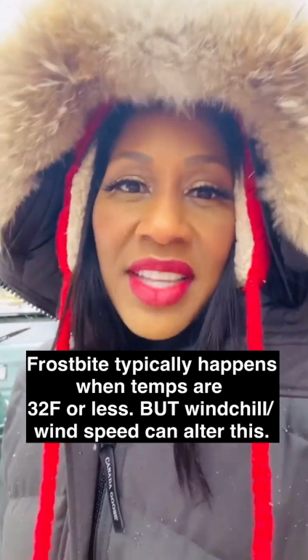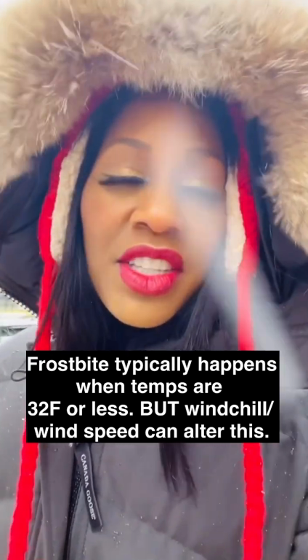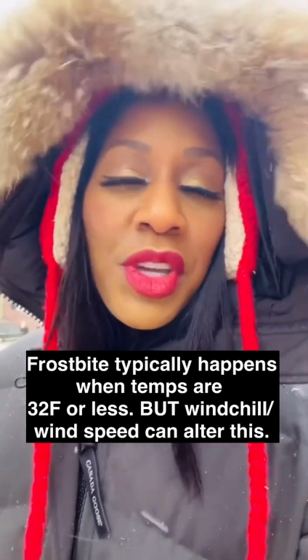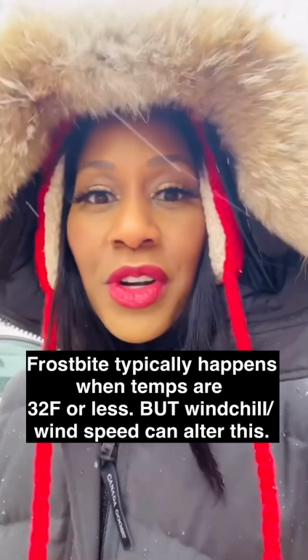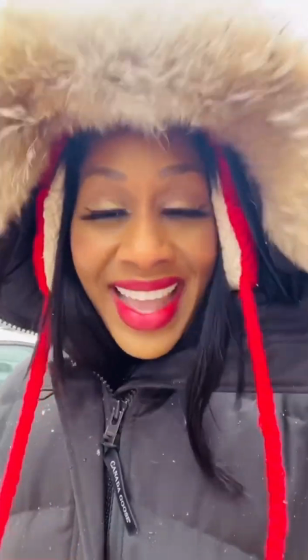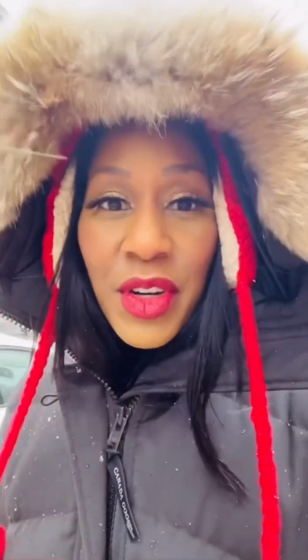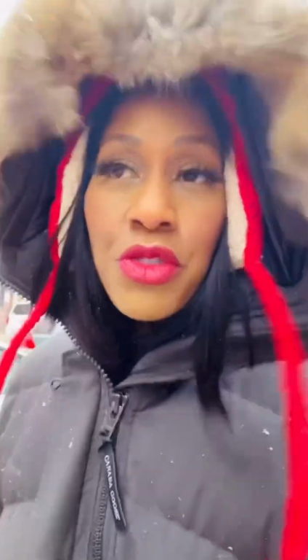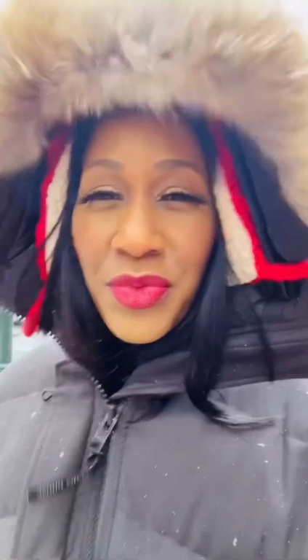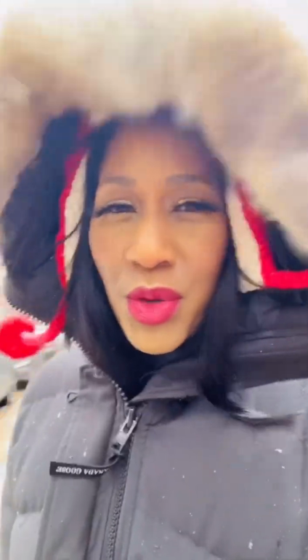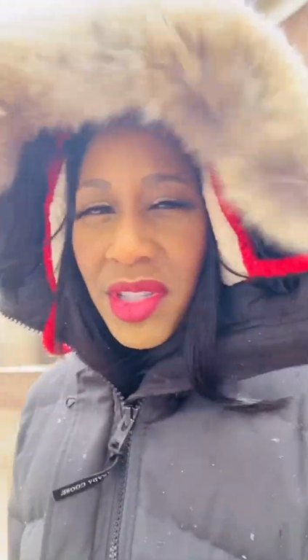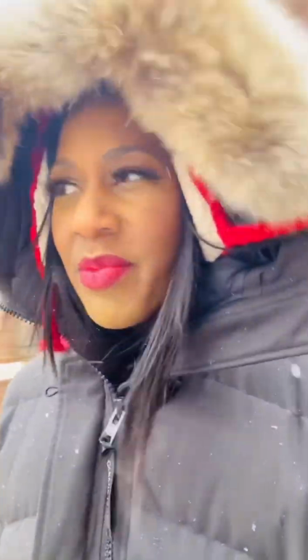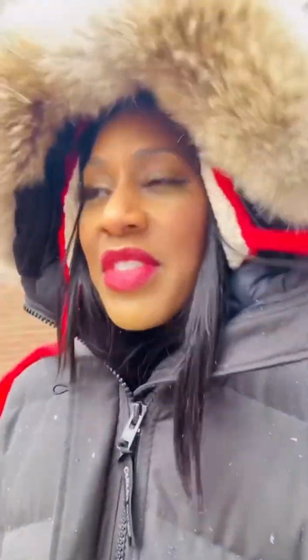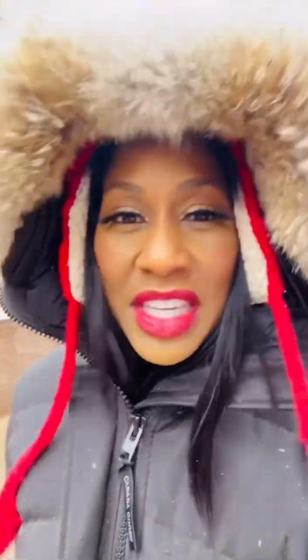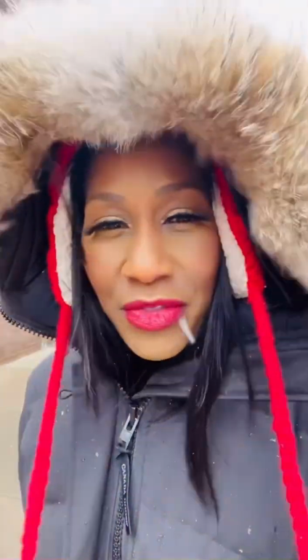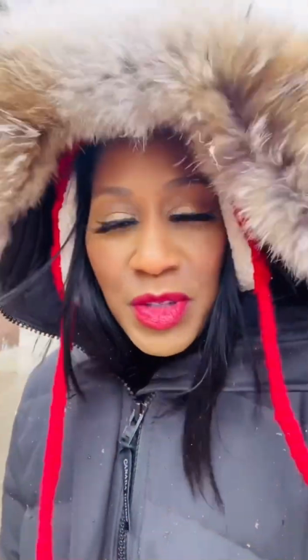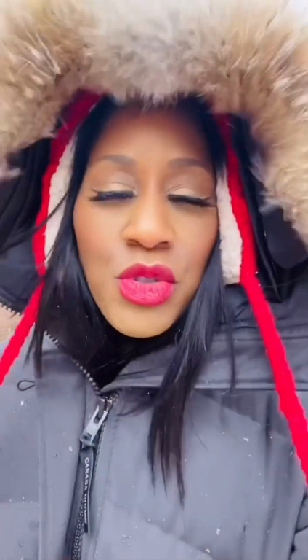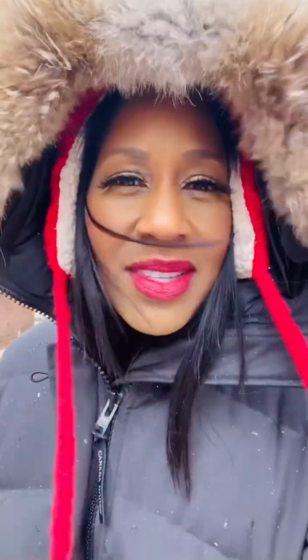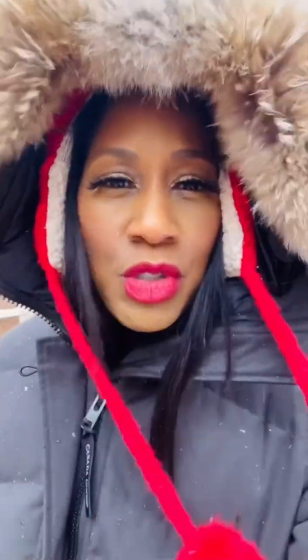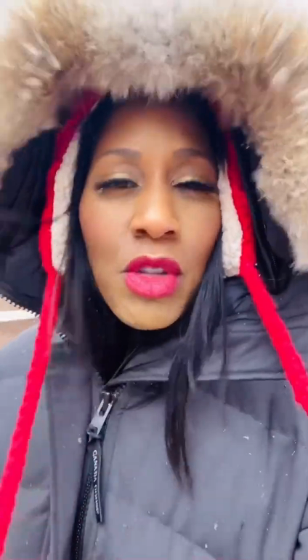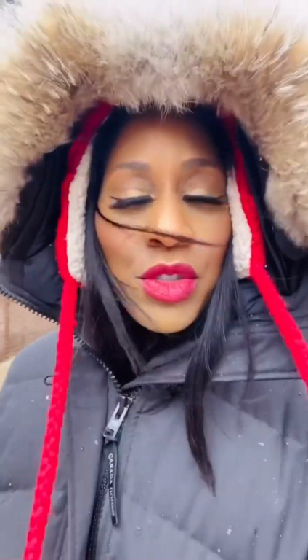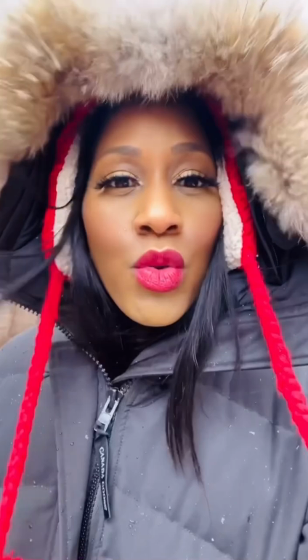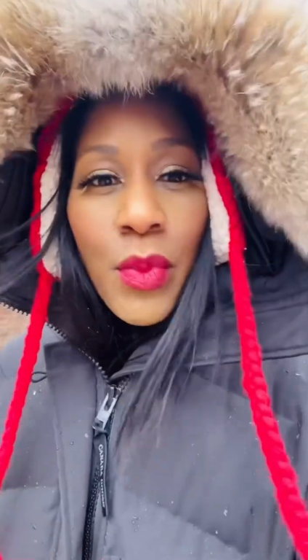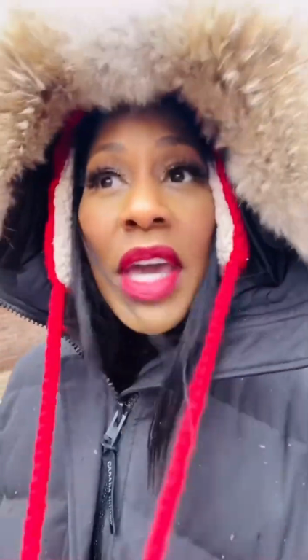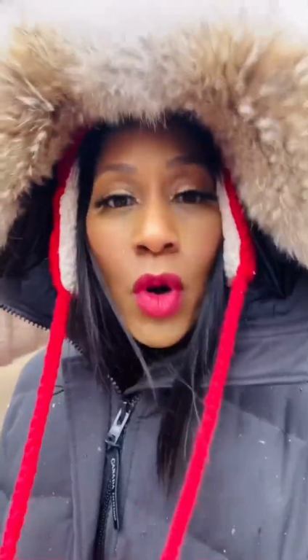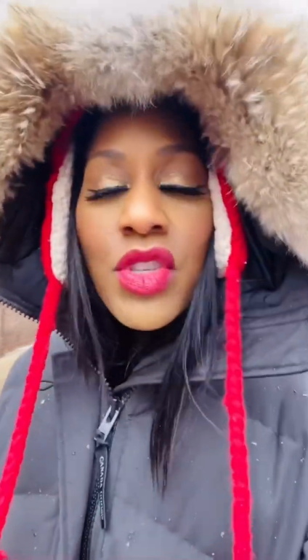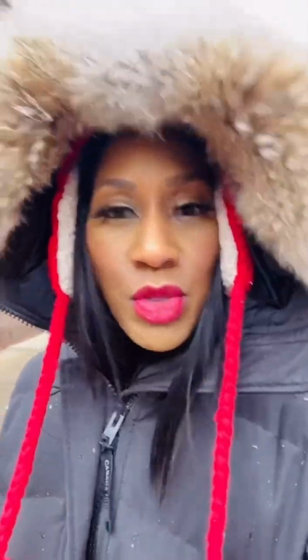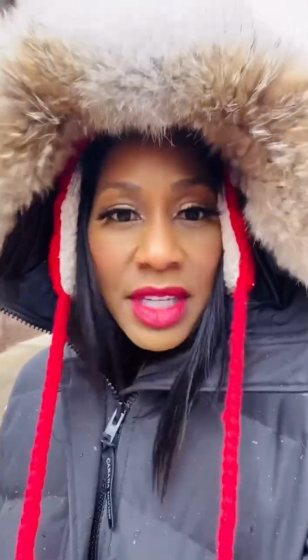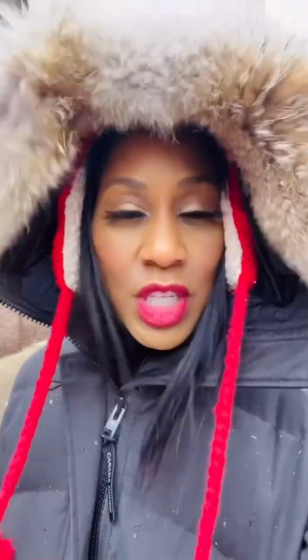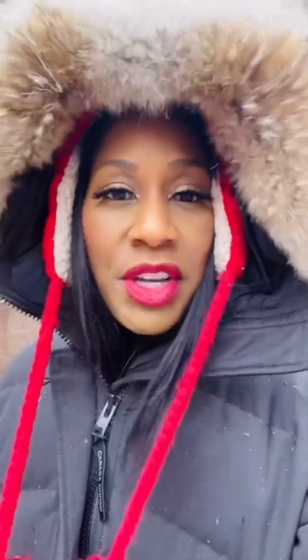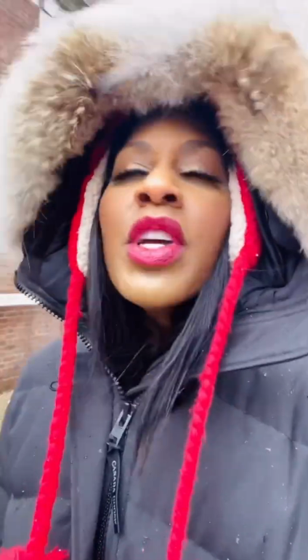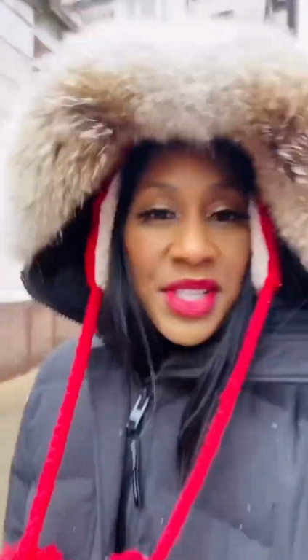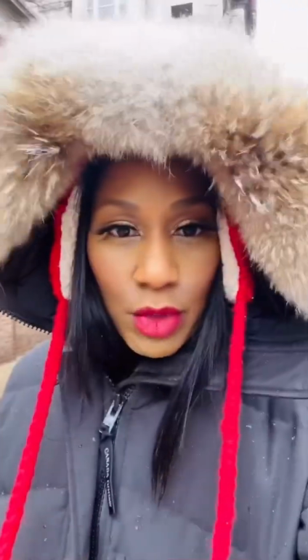Dead skin and tissue can occur — that is very dangerous. So if you think you have frostbitten tissues, you've got to see an emergency medical professional right away. Before we get to the most commonly frostbitten areas: dress in several layers.